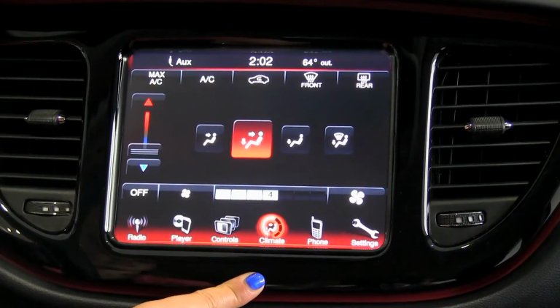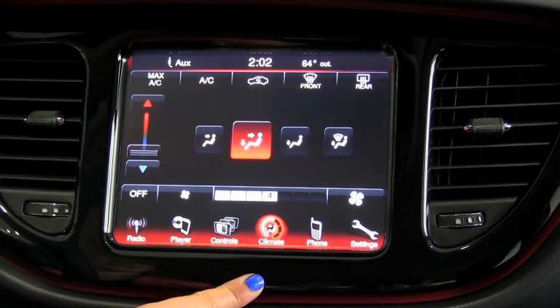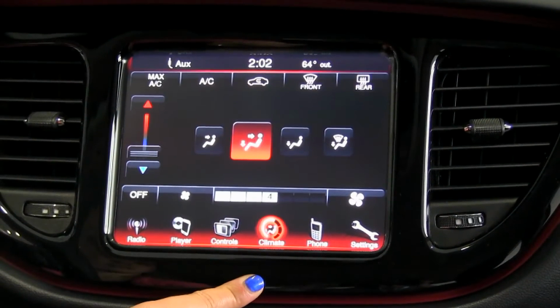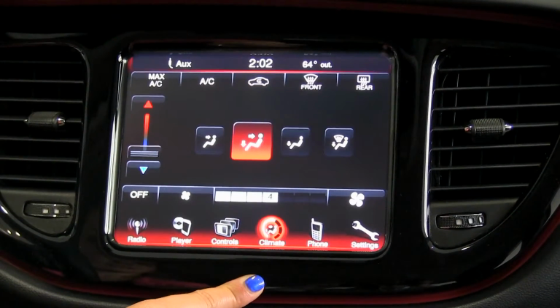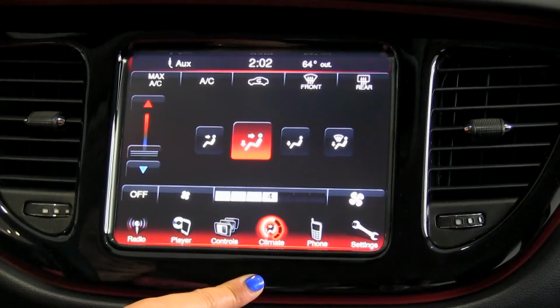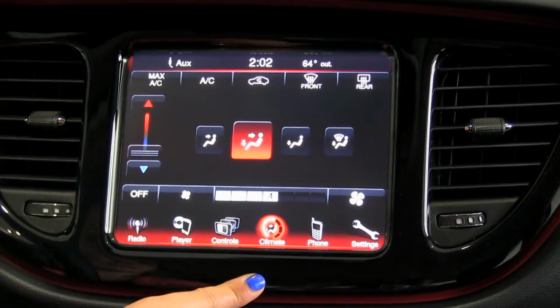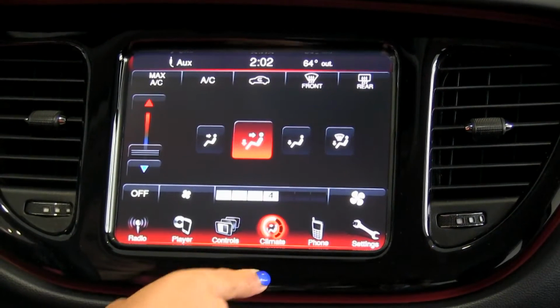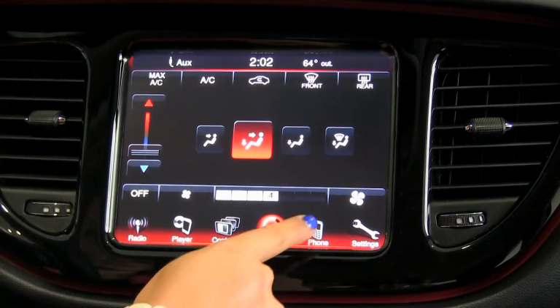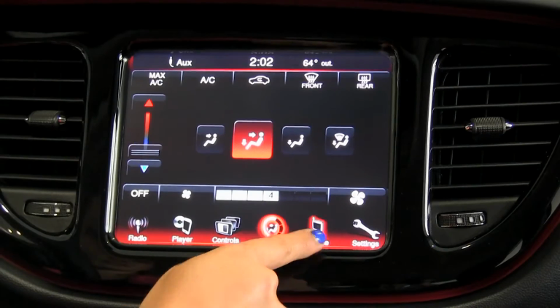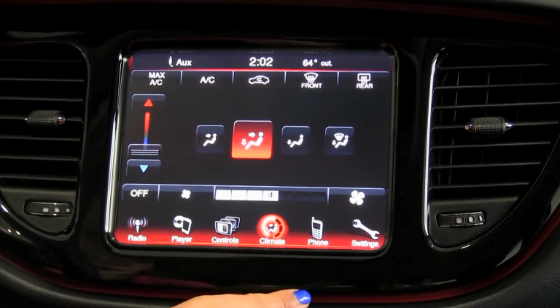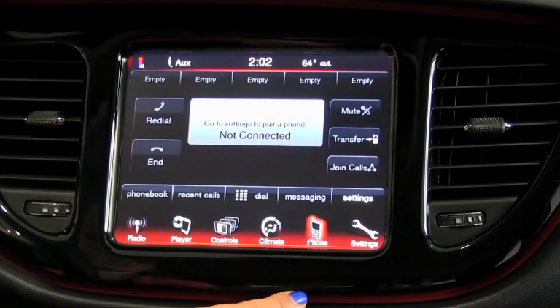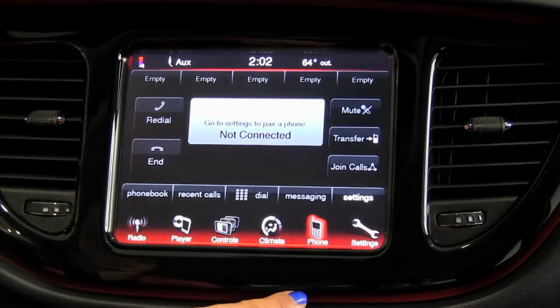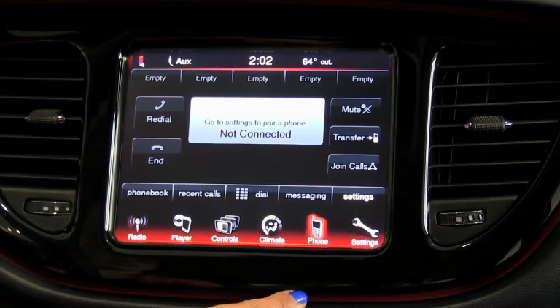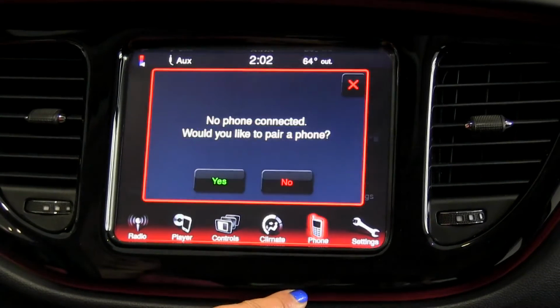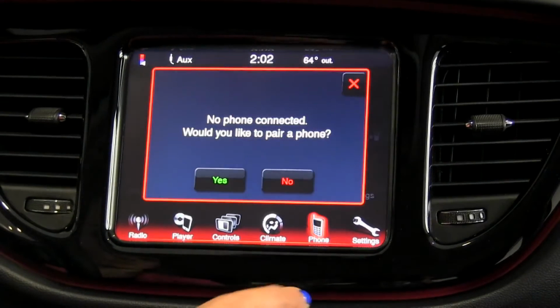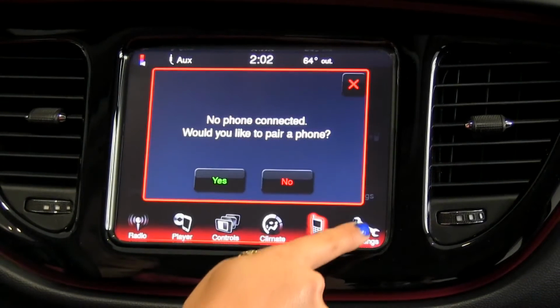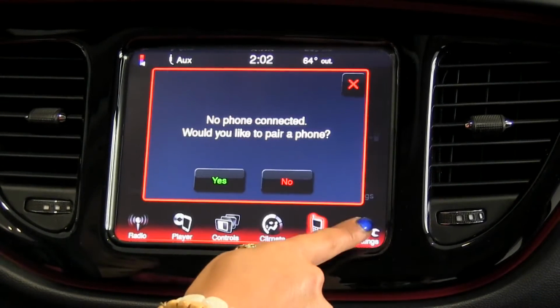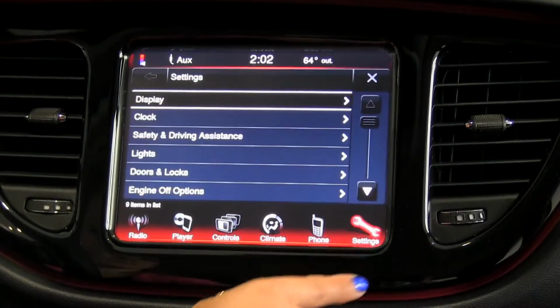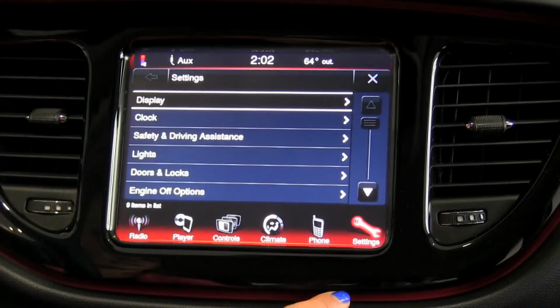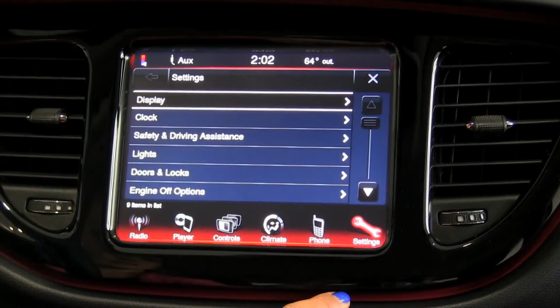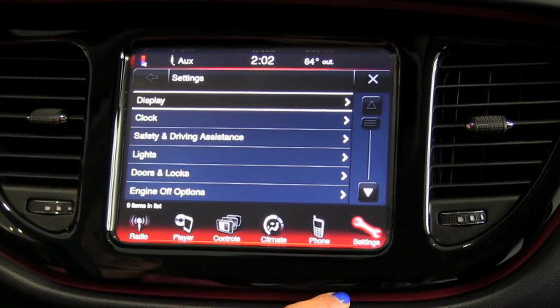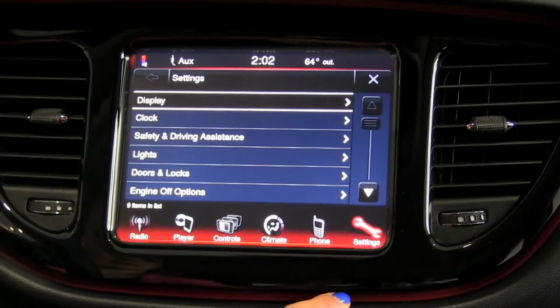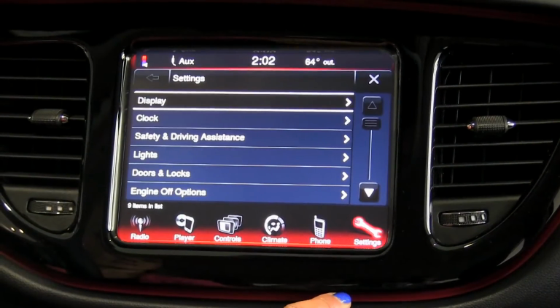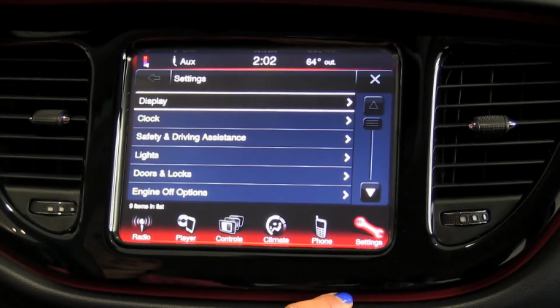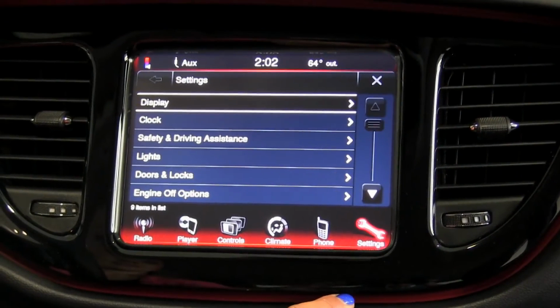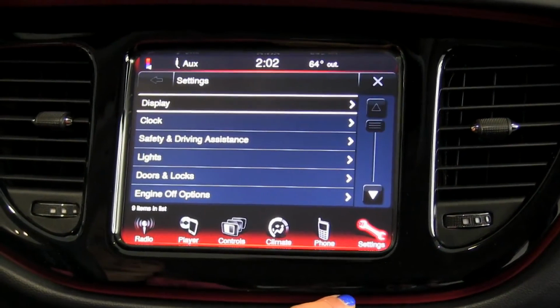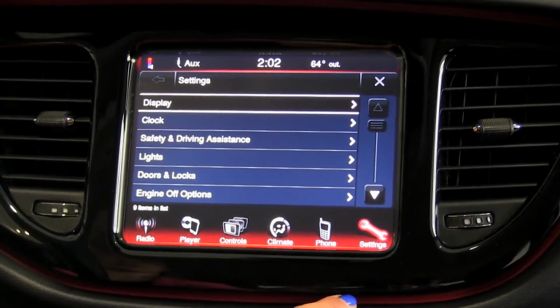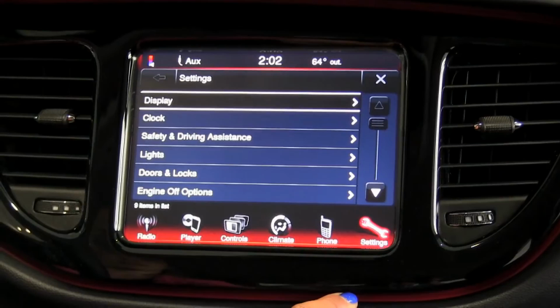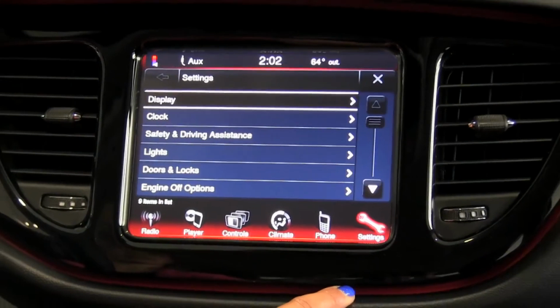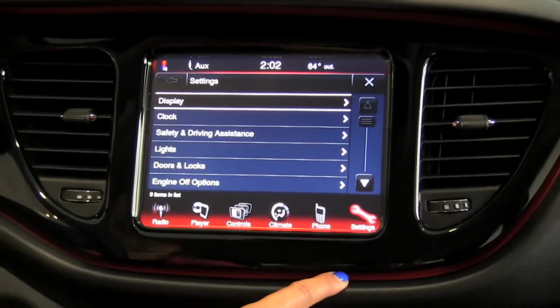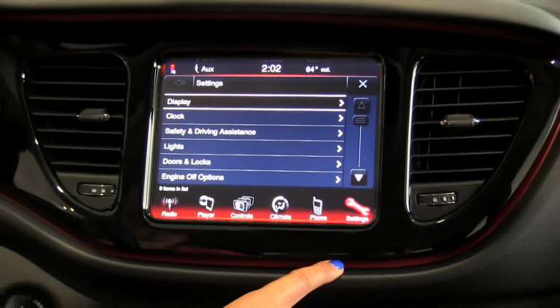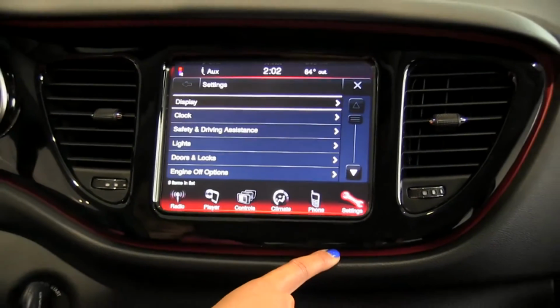There are different climate controls here for you. You can also pair up your phone, and we also have different vehicle and radio settings as well.